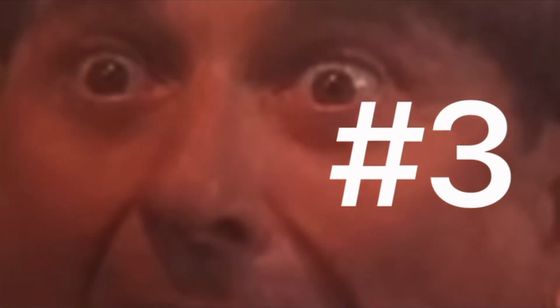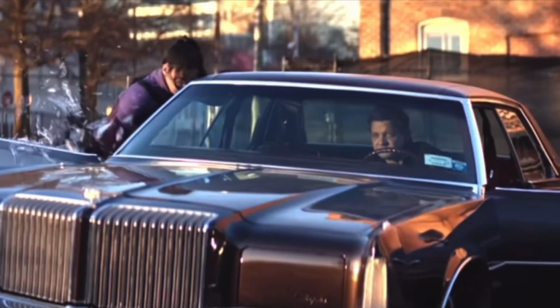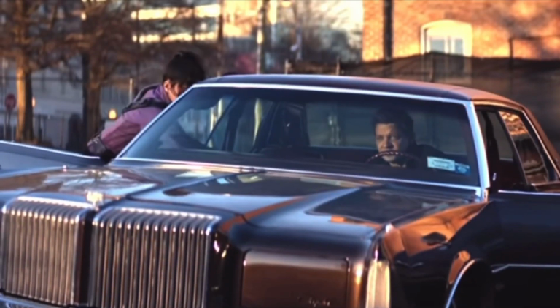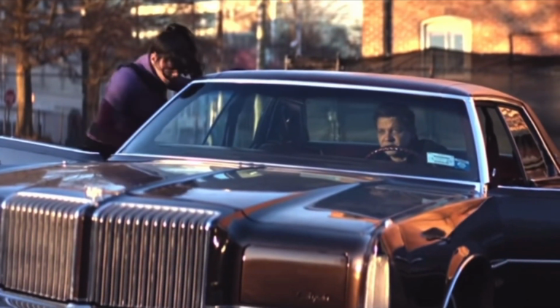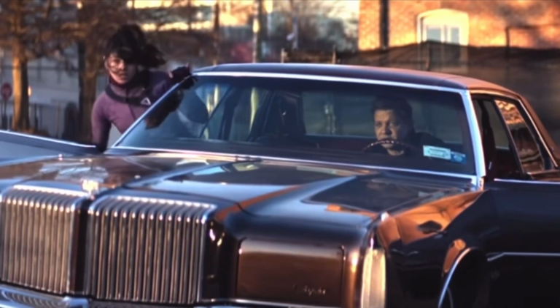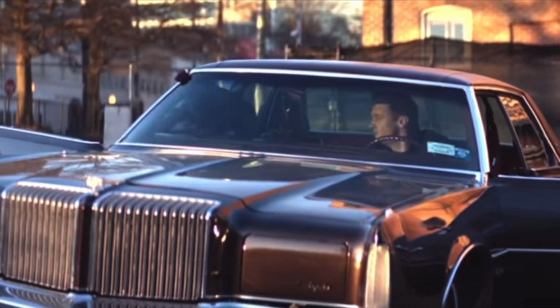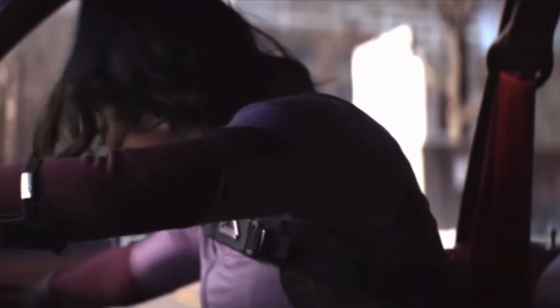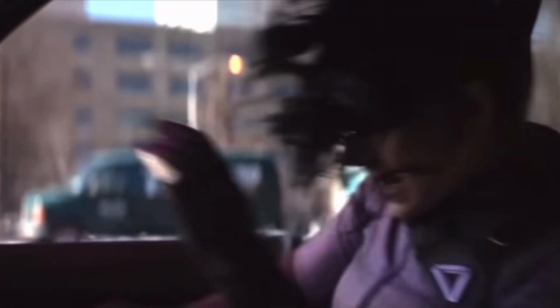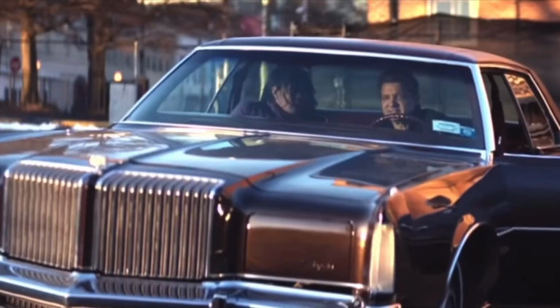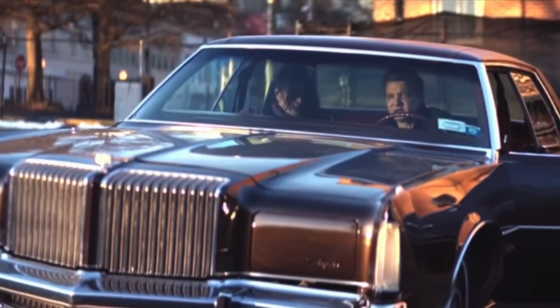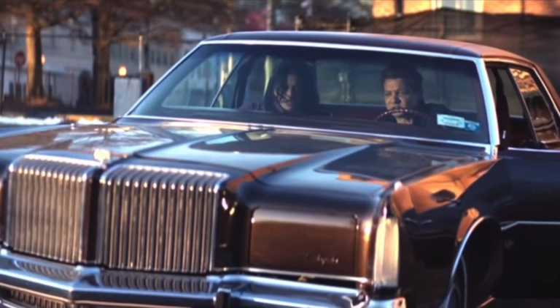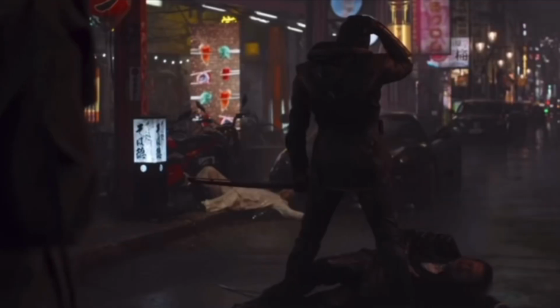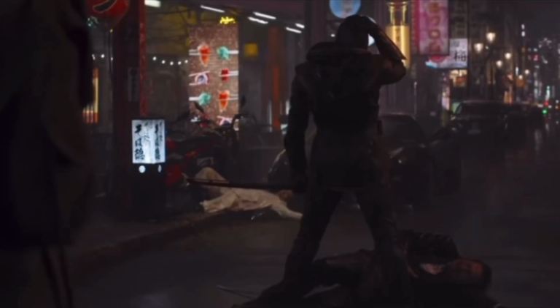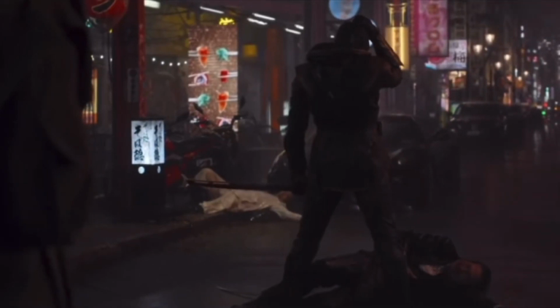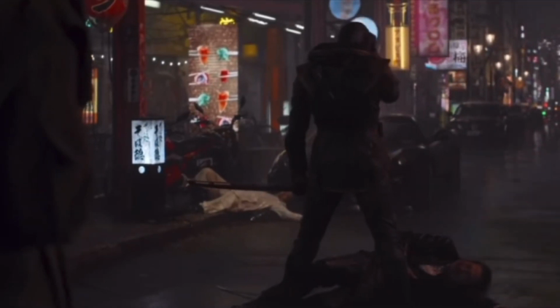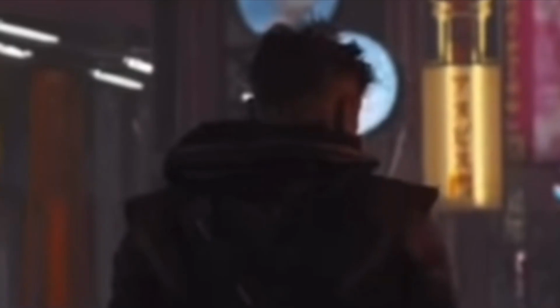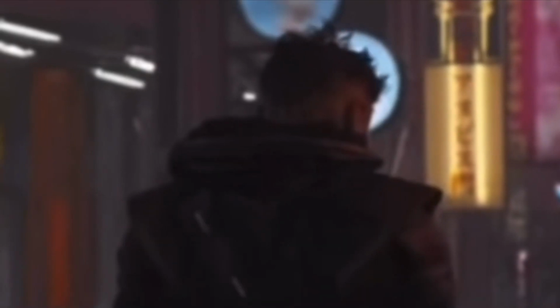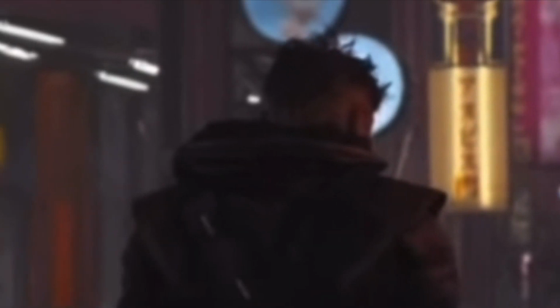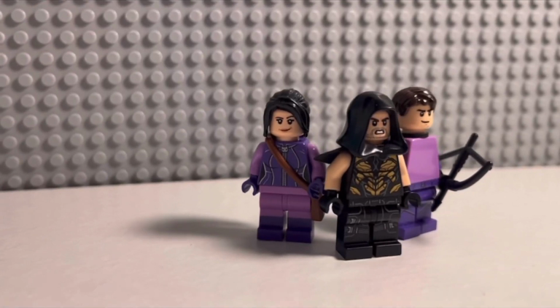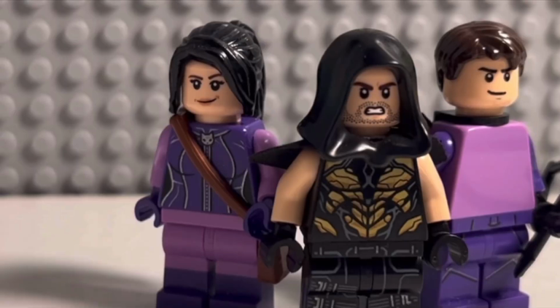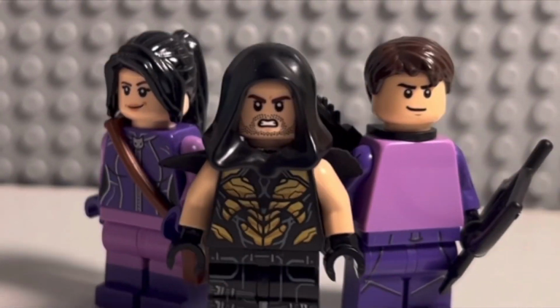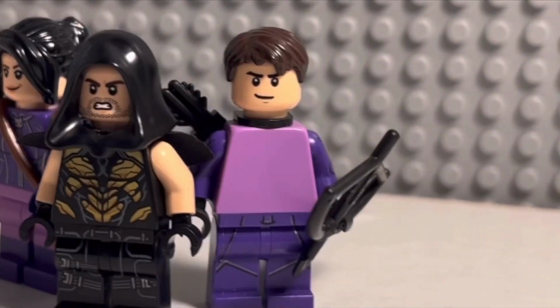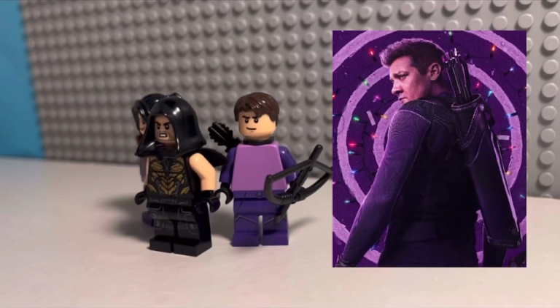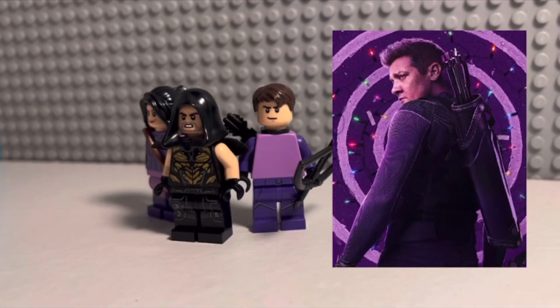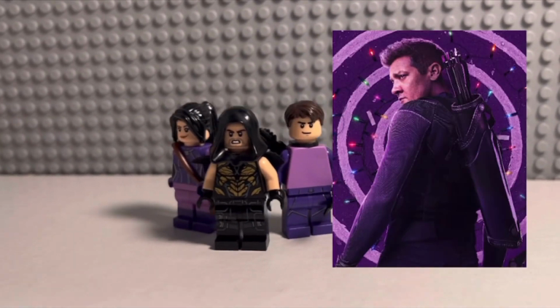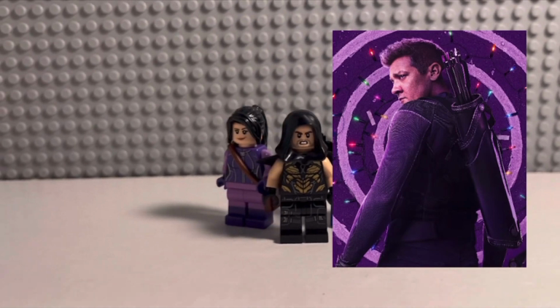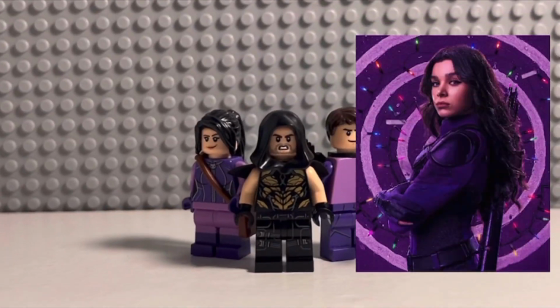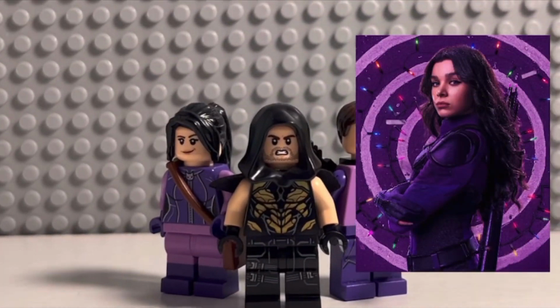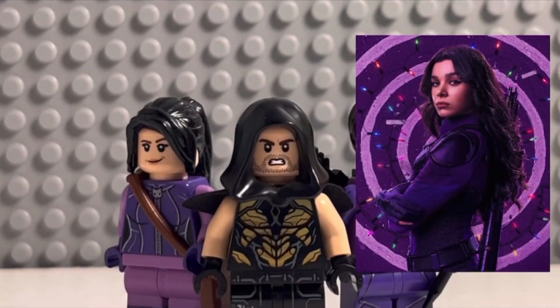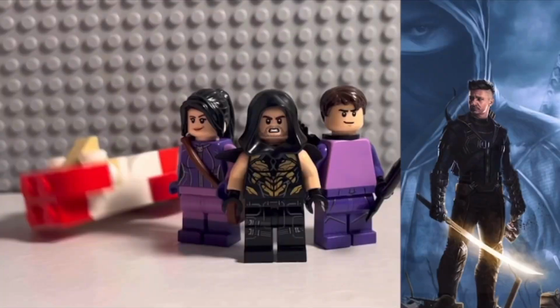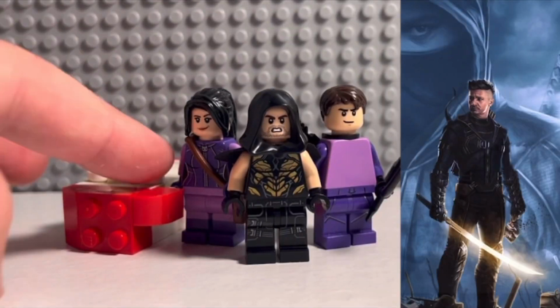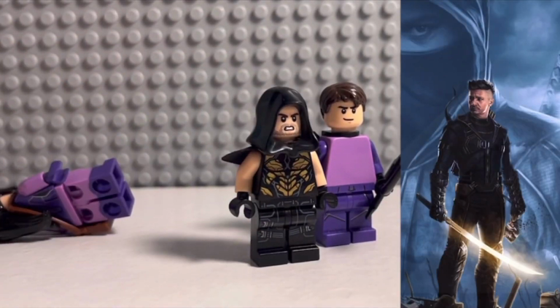Next up, I decided to quickly build some minifigures from the Marvel Christmas series Hawkeye. For the minifigures, I built Clint Barton himself, Kate Bishop, and of course, the Ronin.